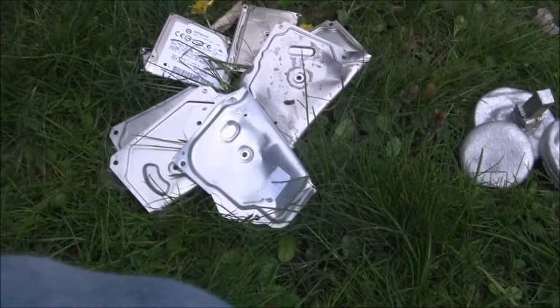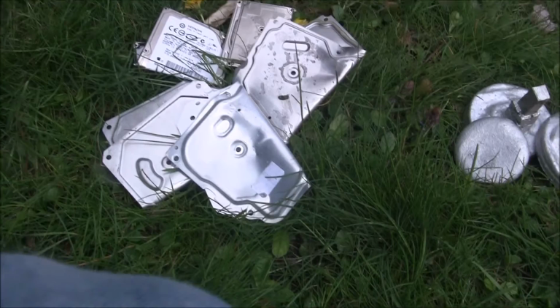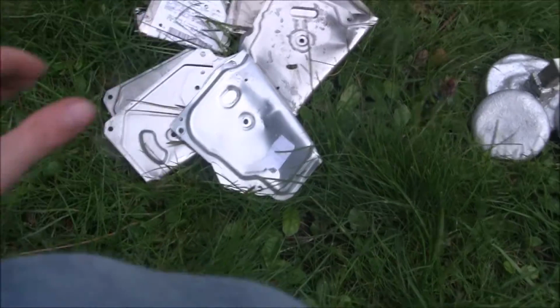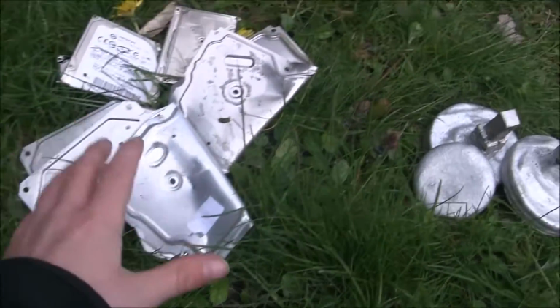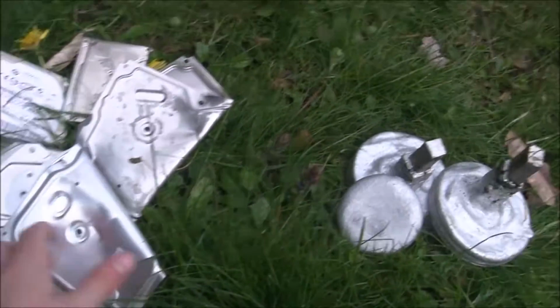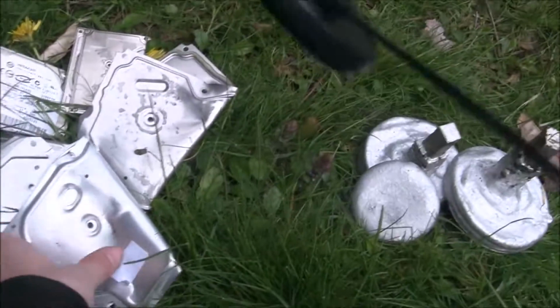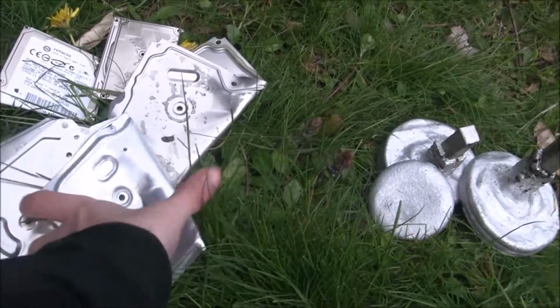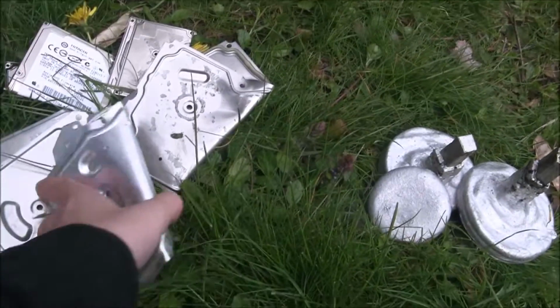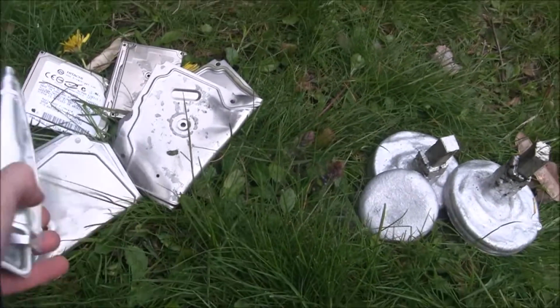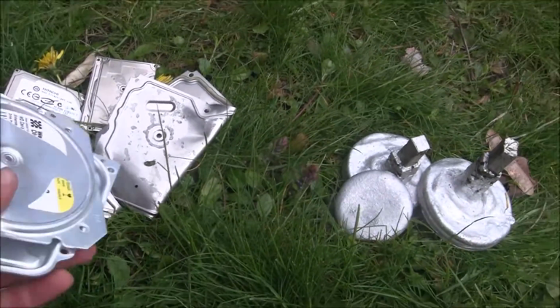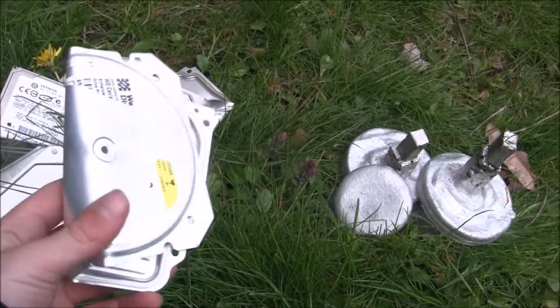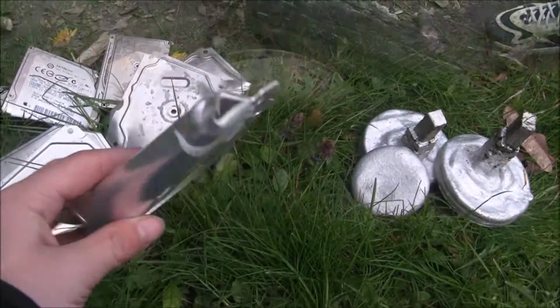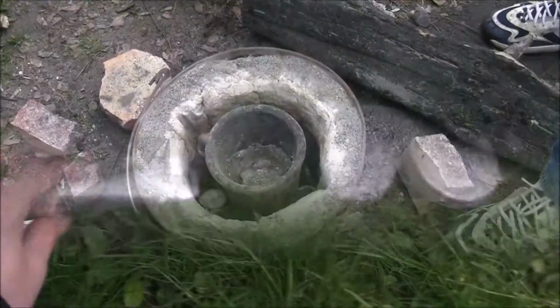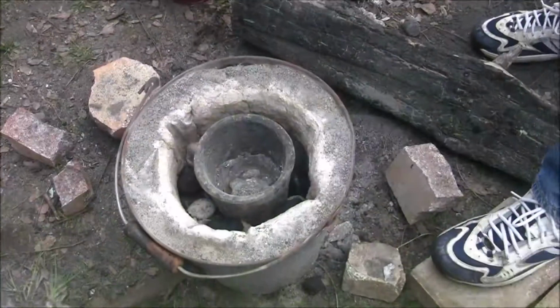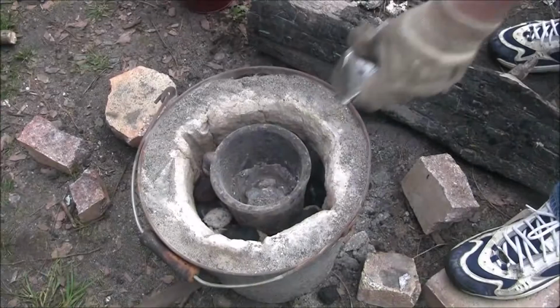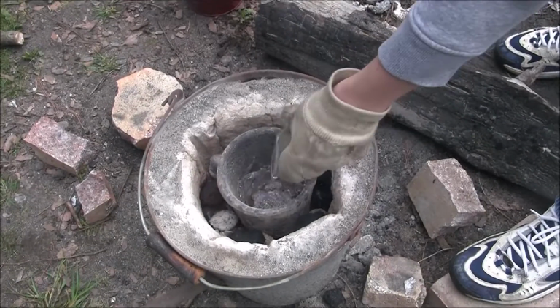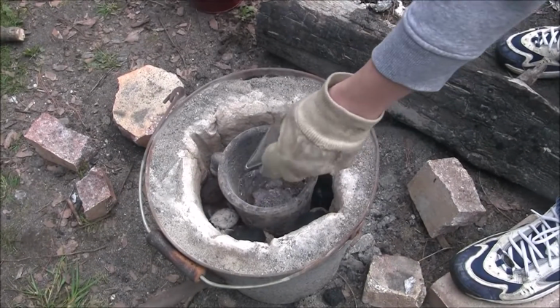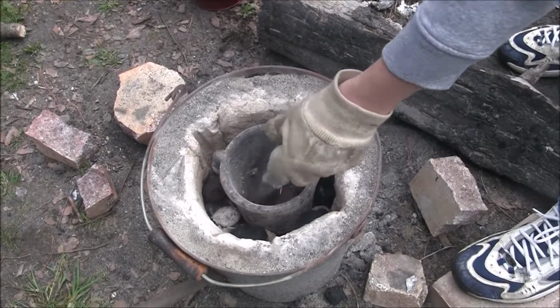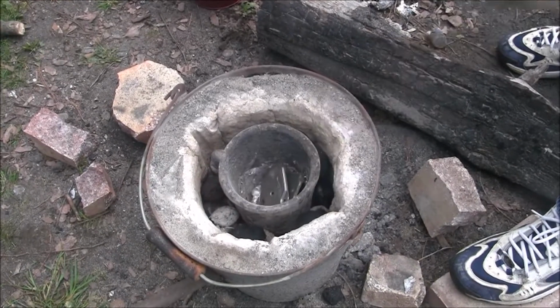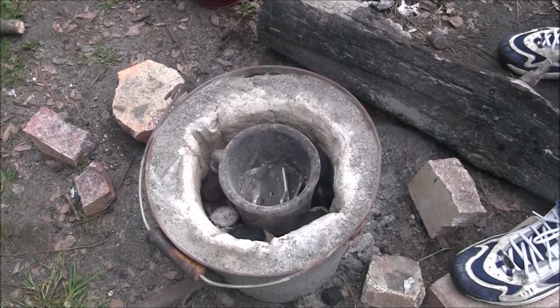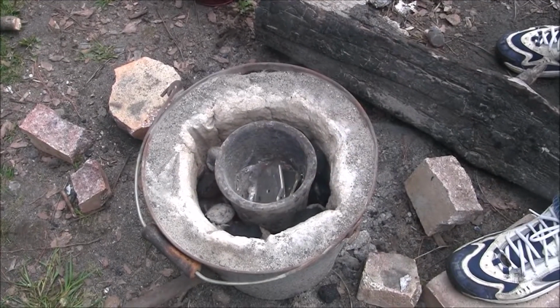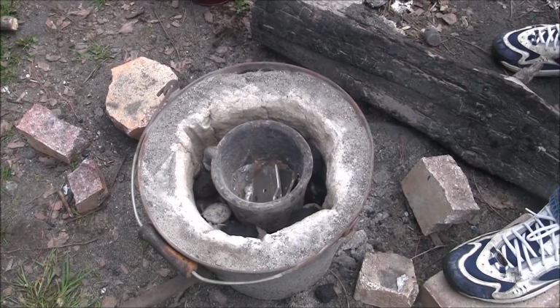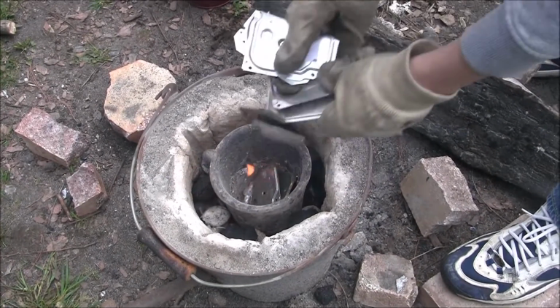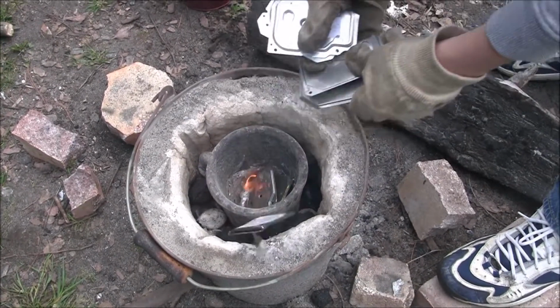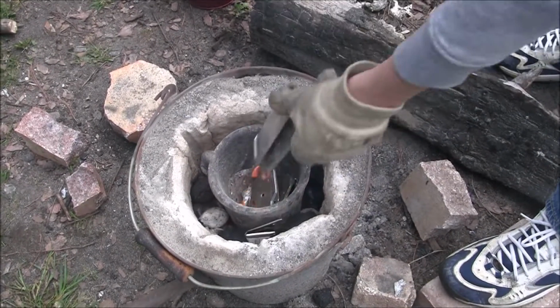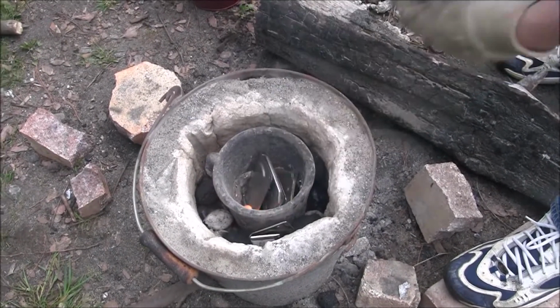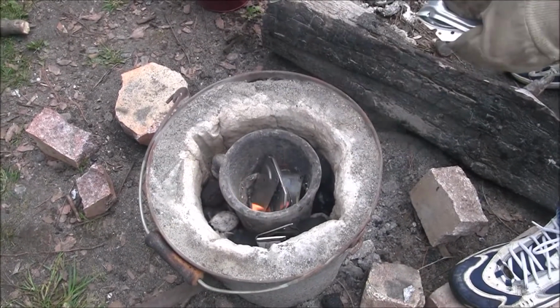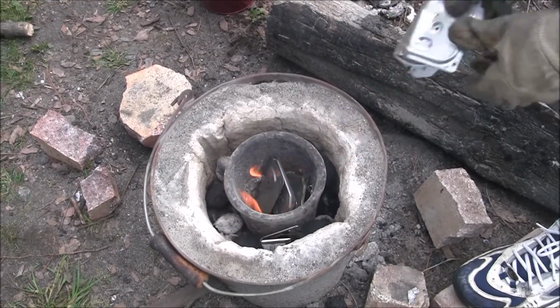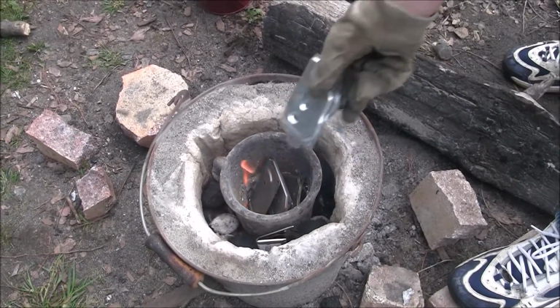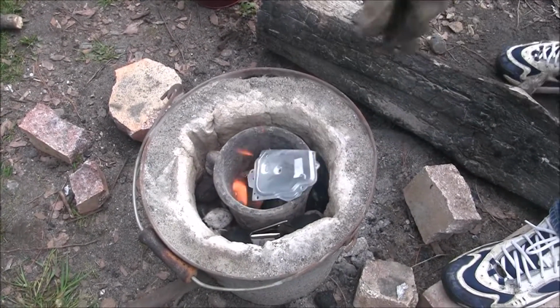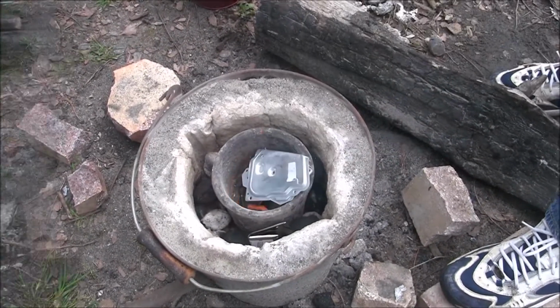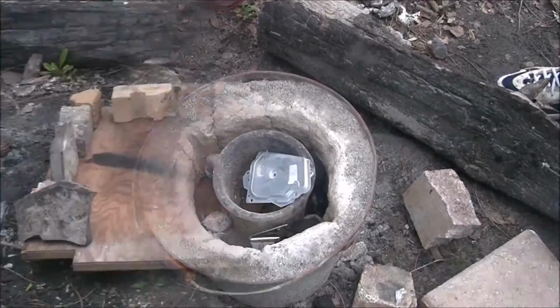Alright guys, so the first thing I'm going to do is throw a few of these old hard drive disk cover things into the crucible, get some aluminum melting, and then we should have enough to start our experimenting.